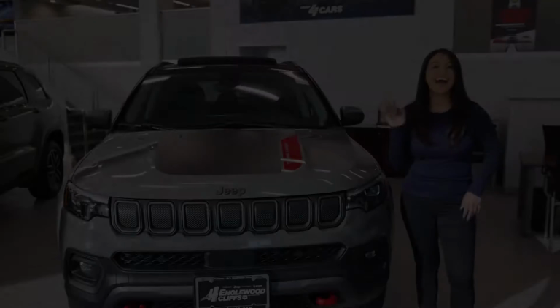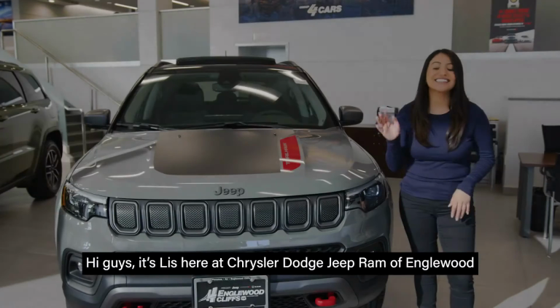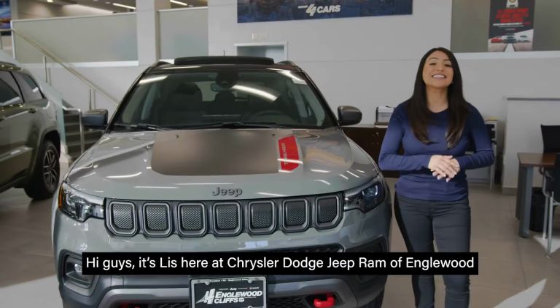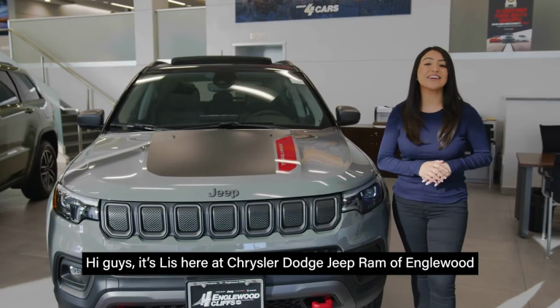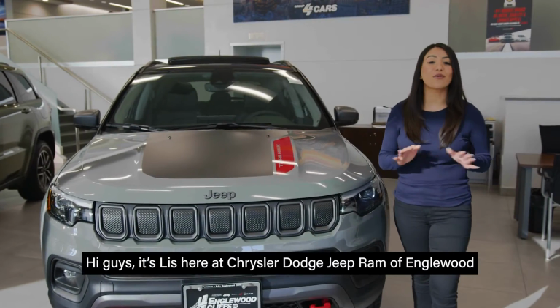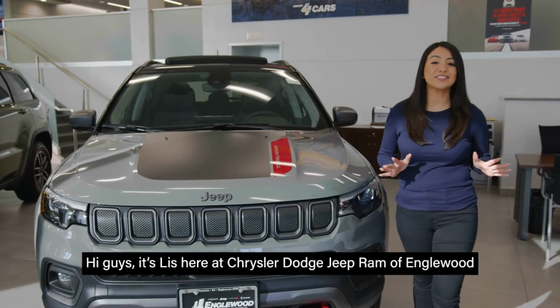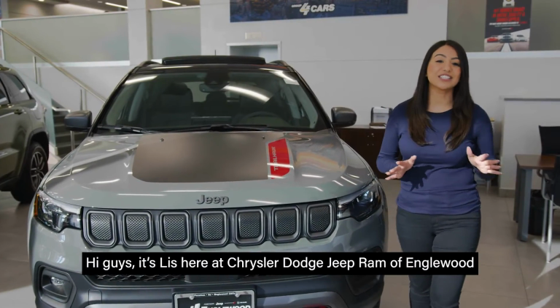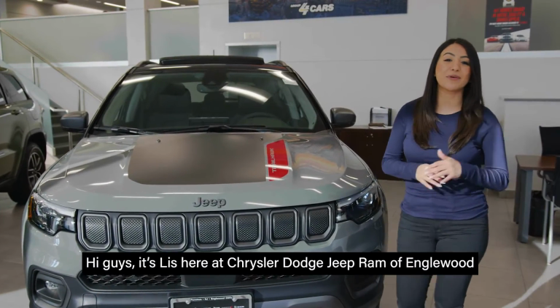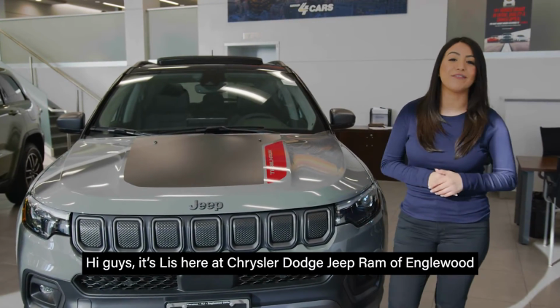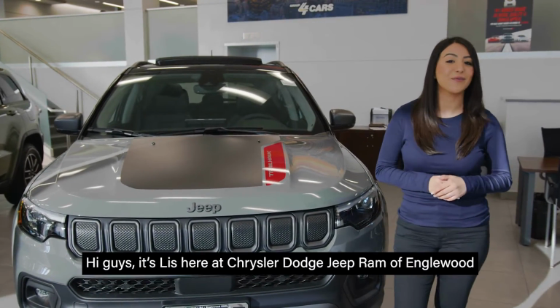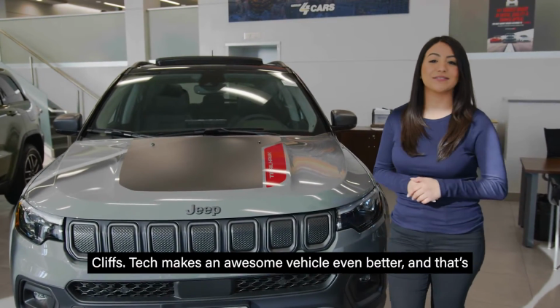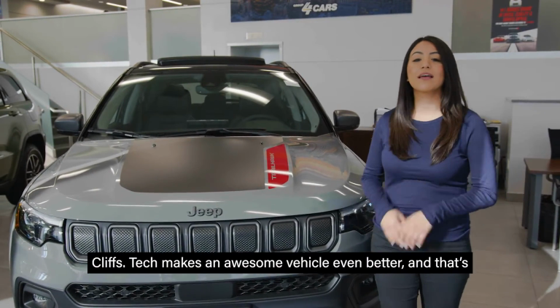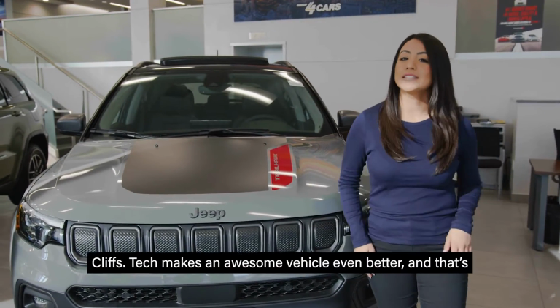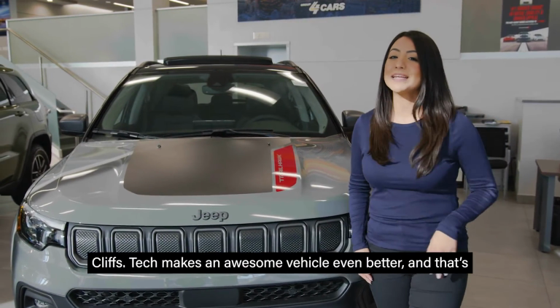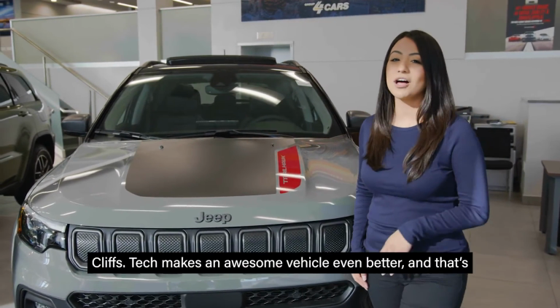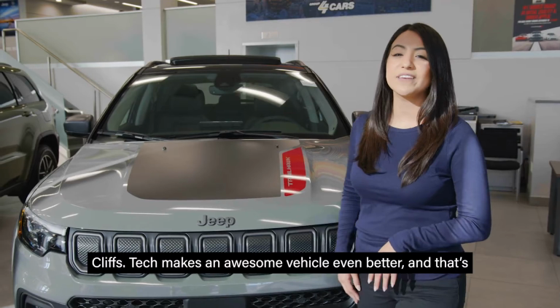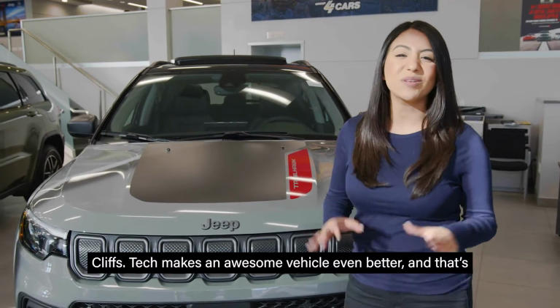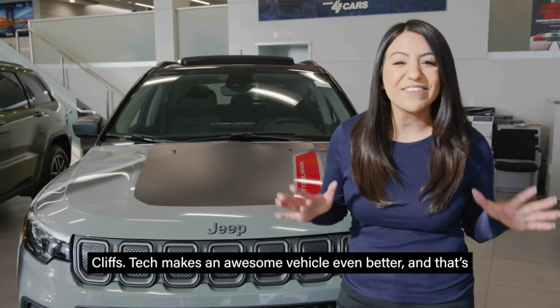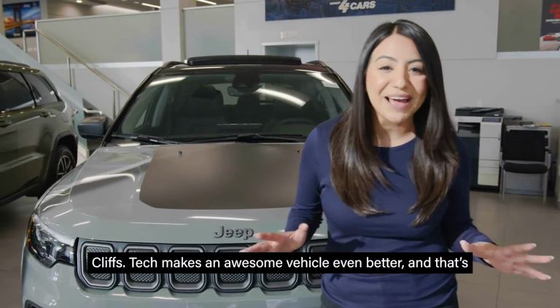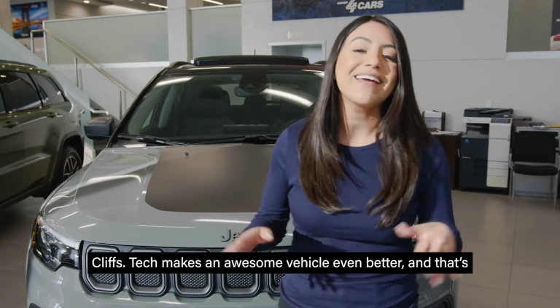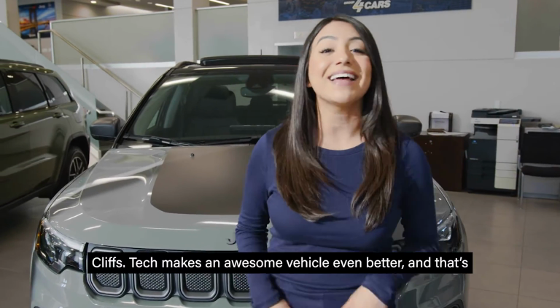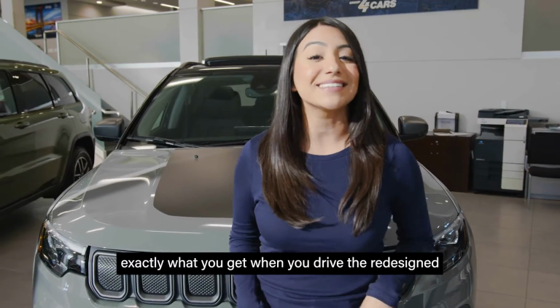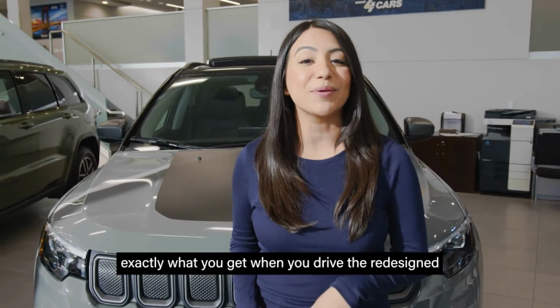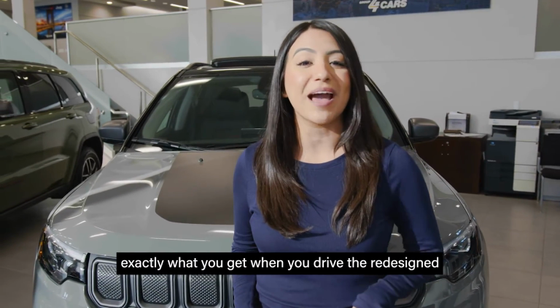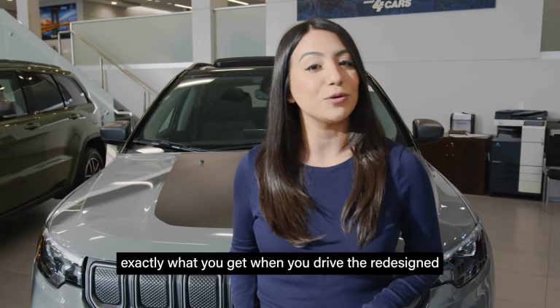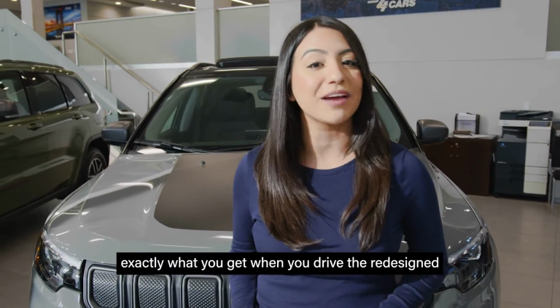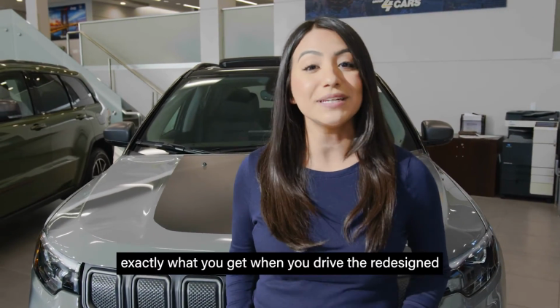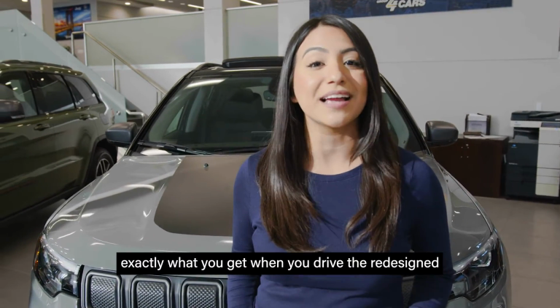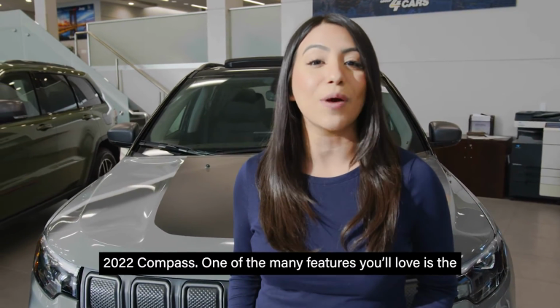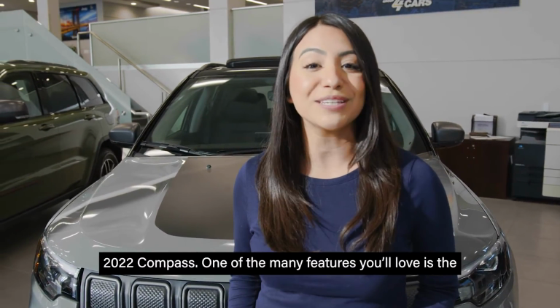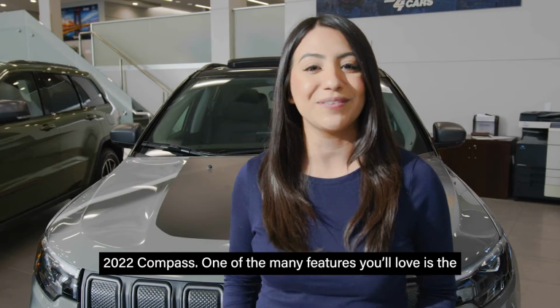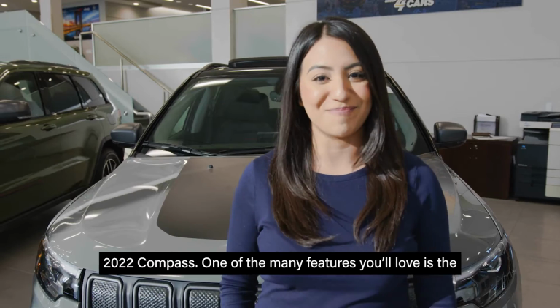Hi guys, it's Liz here at Chrysler Dodge Jeep Ram of Englewood Cliffs. Tech makes an awesome vehicle even better, and that's exactly what you get when you drive the redesigned 2022 Compass.